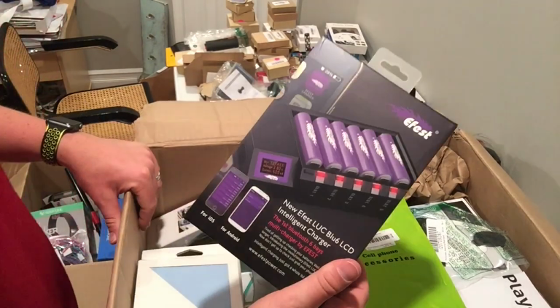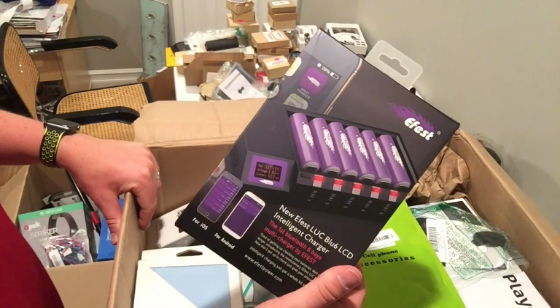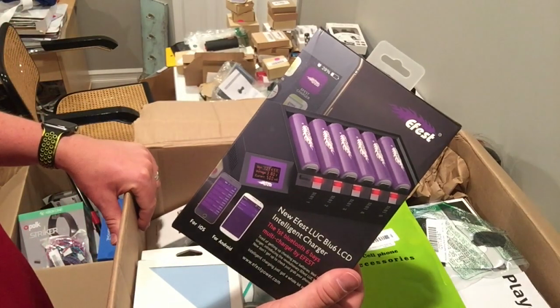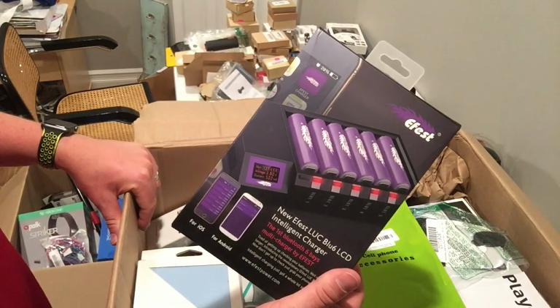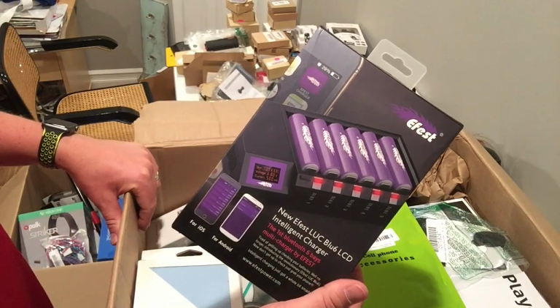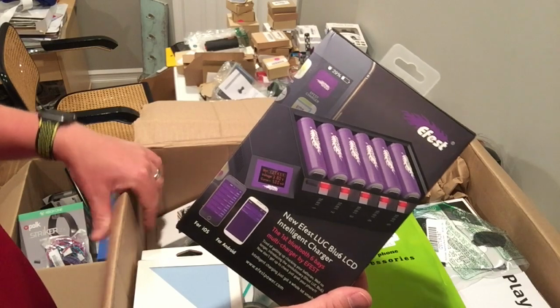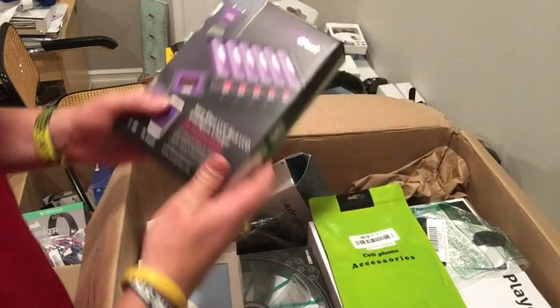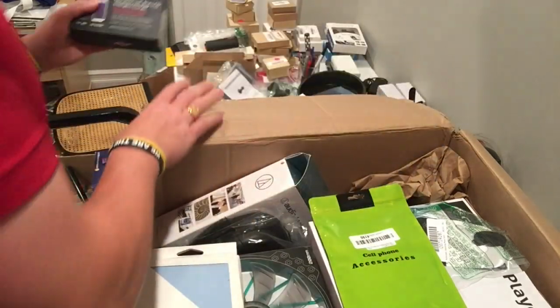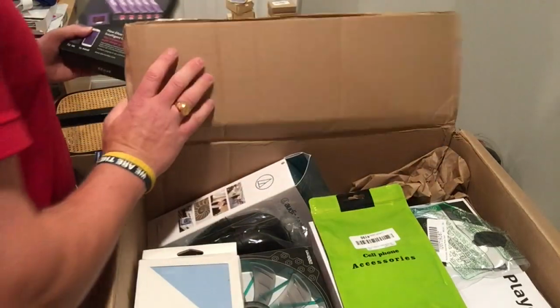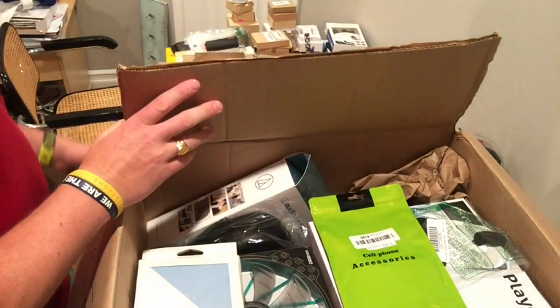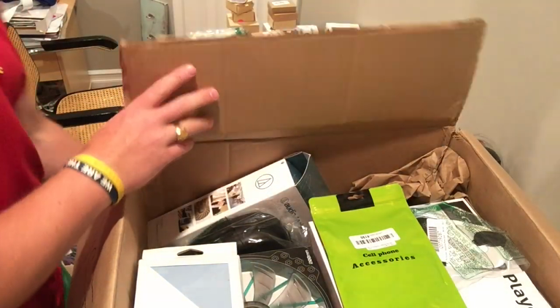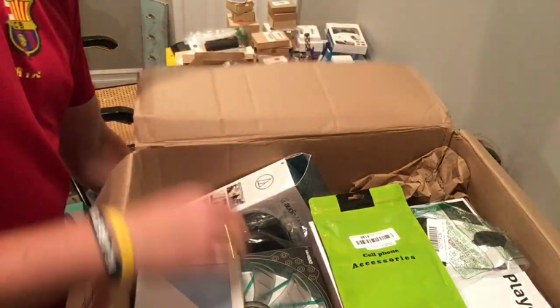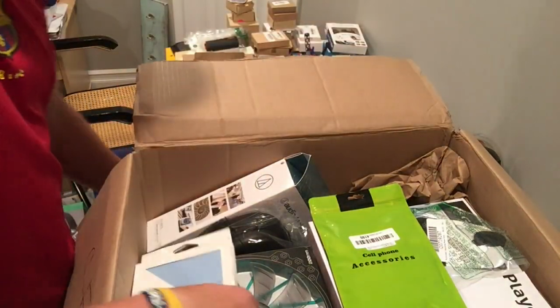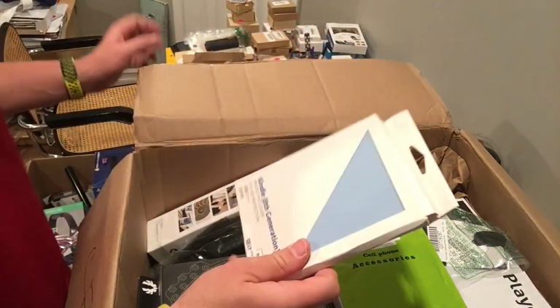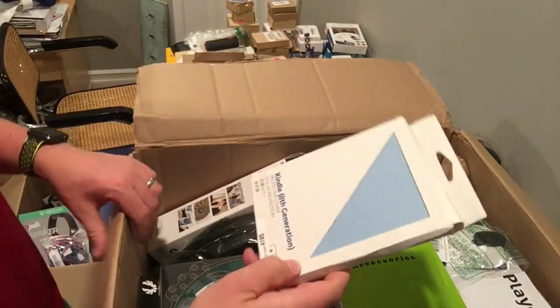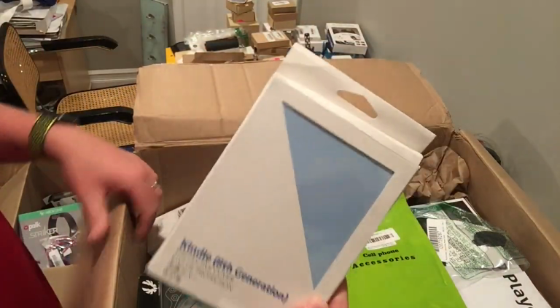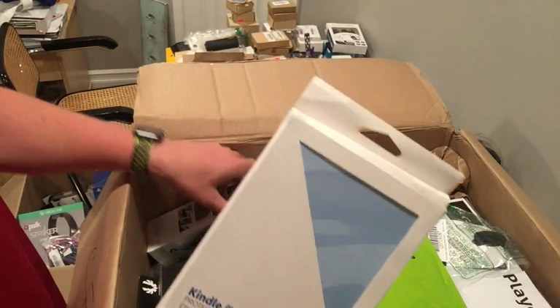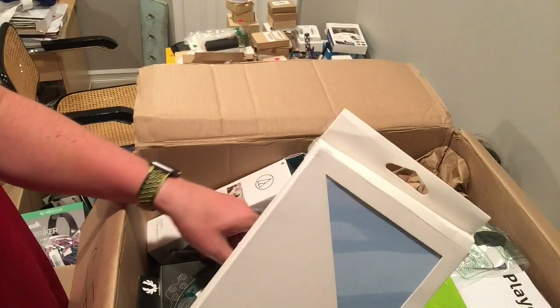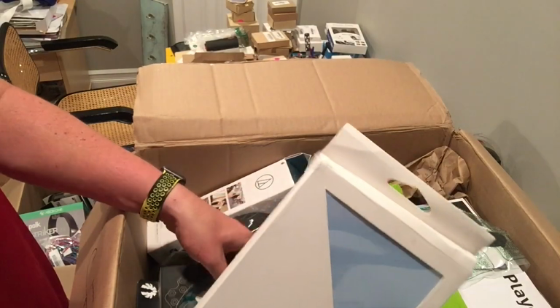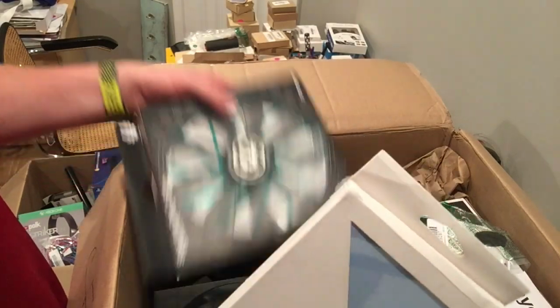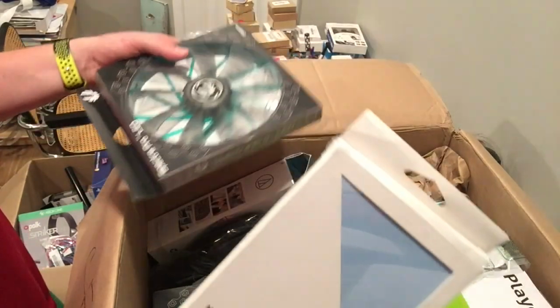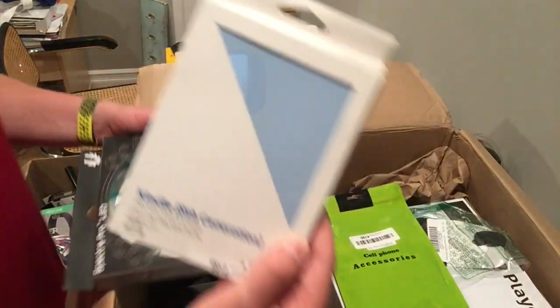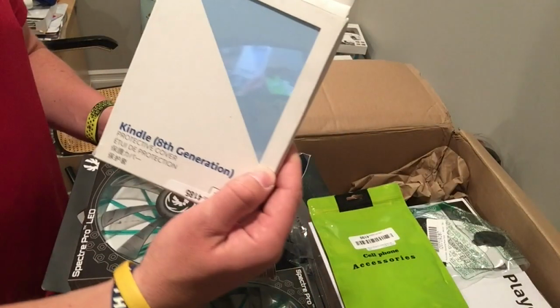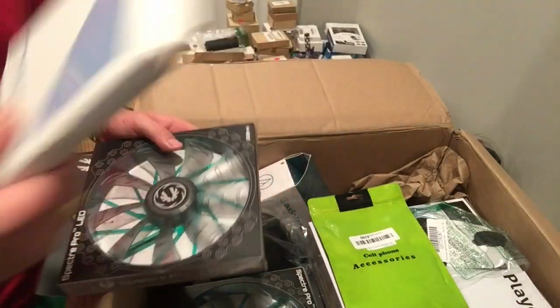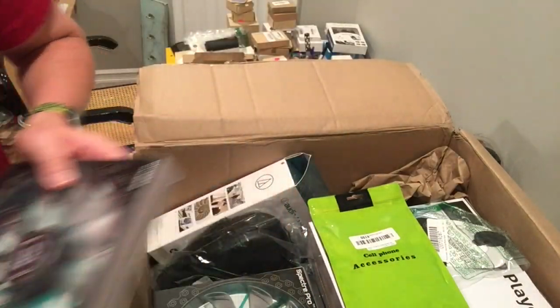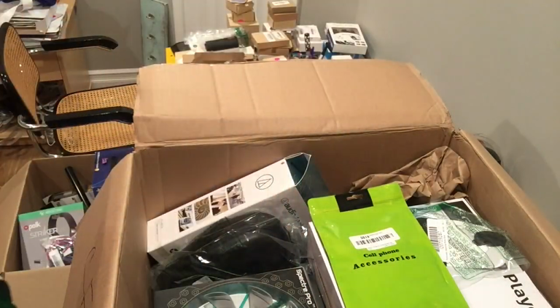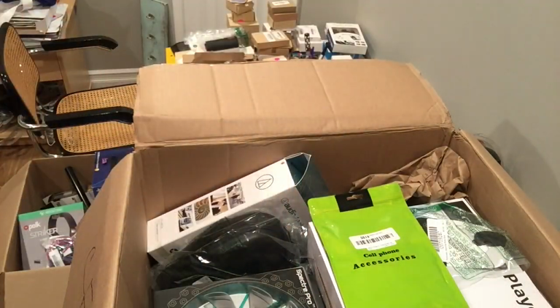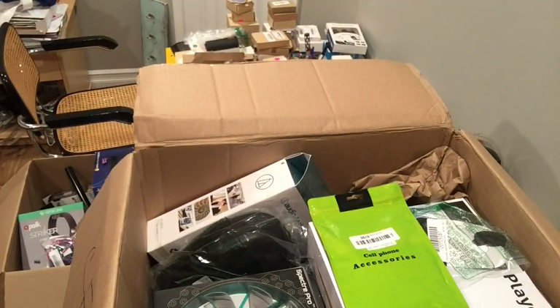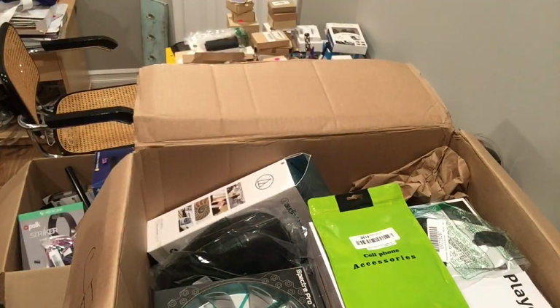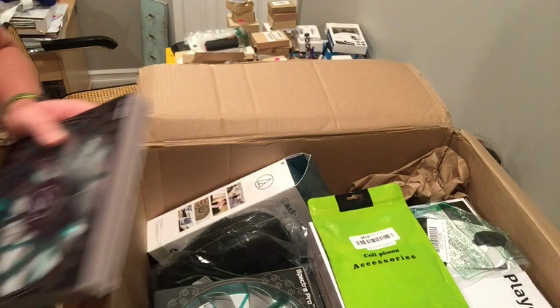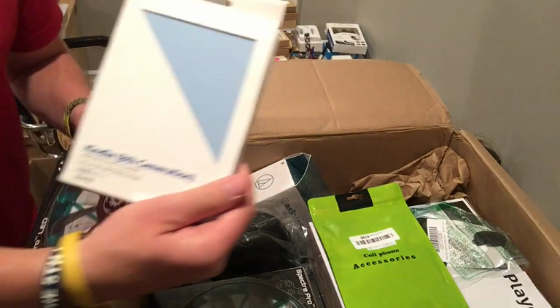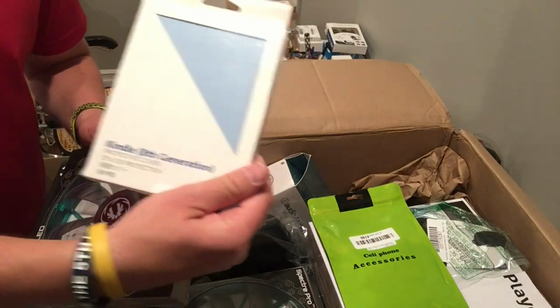Battery charger. Kindle pad — sorry, it's a Kindle case.